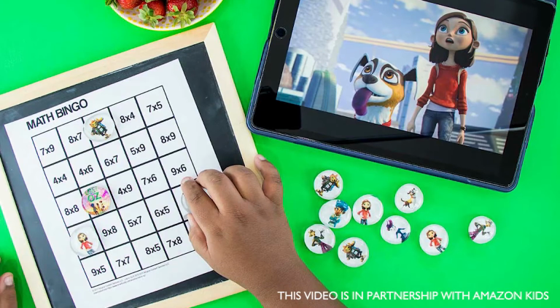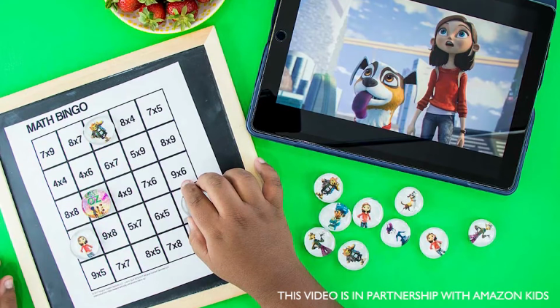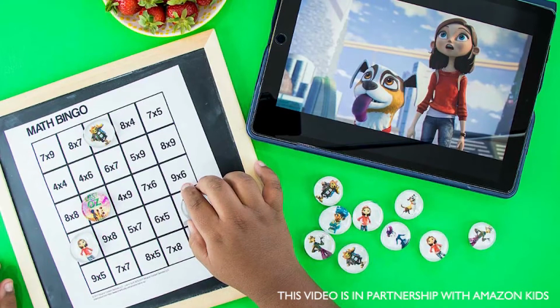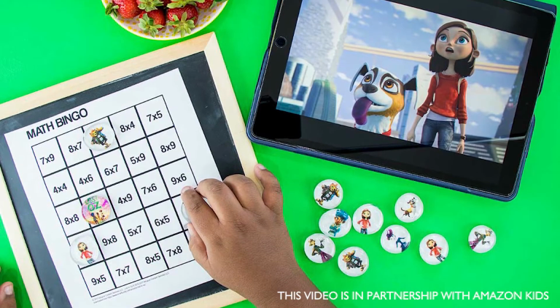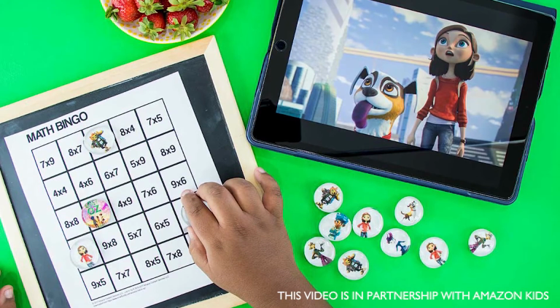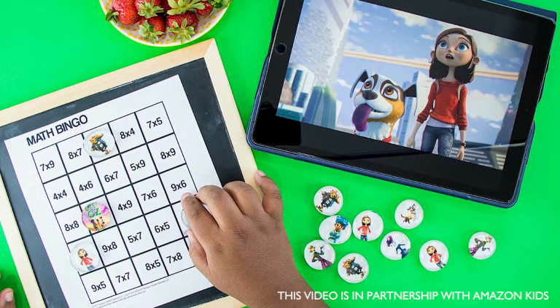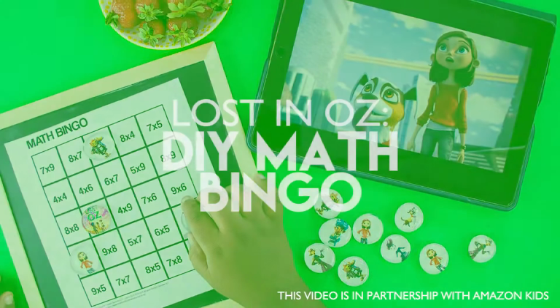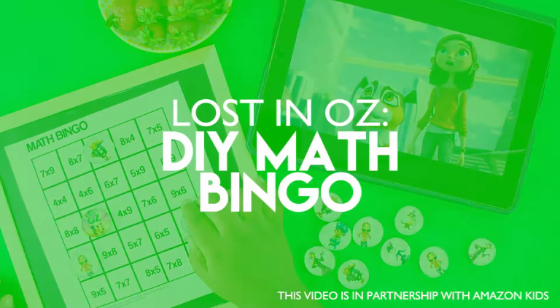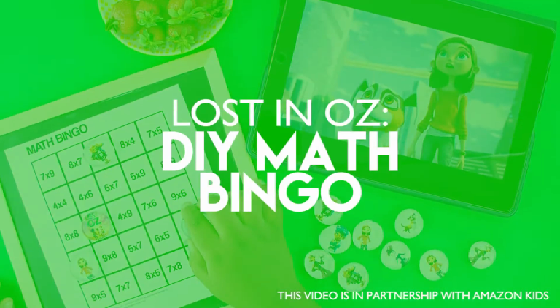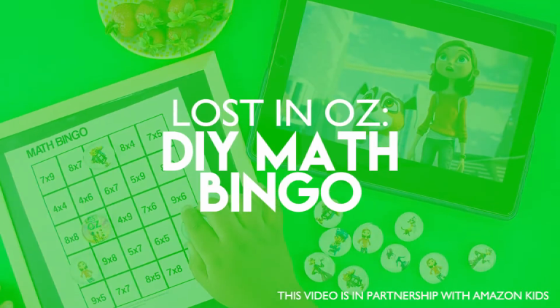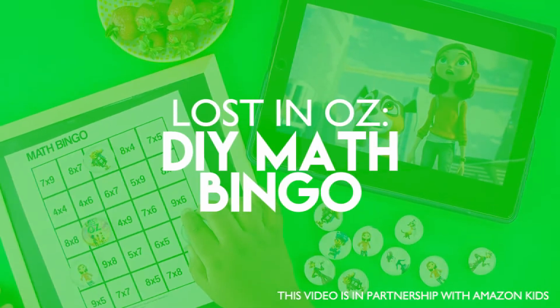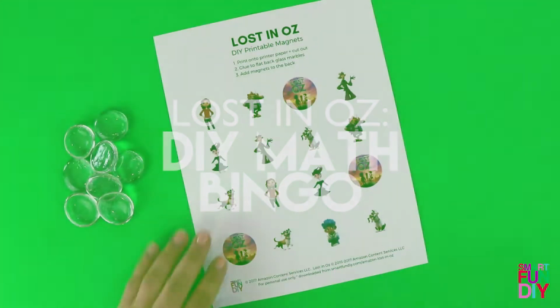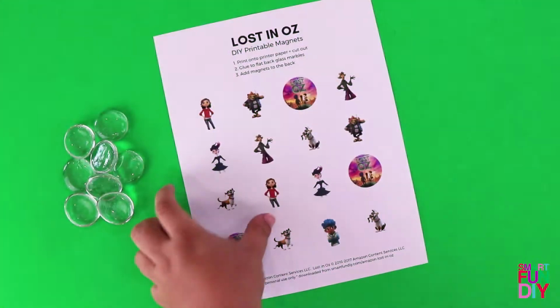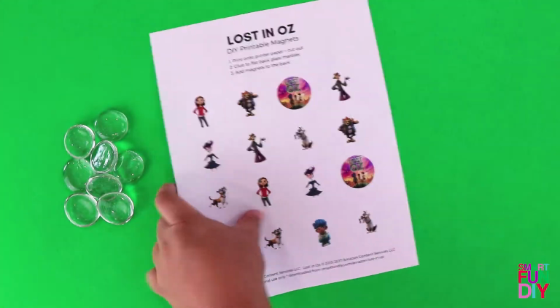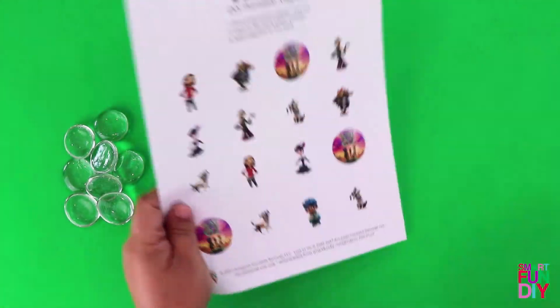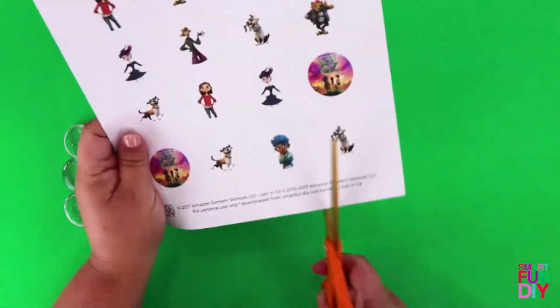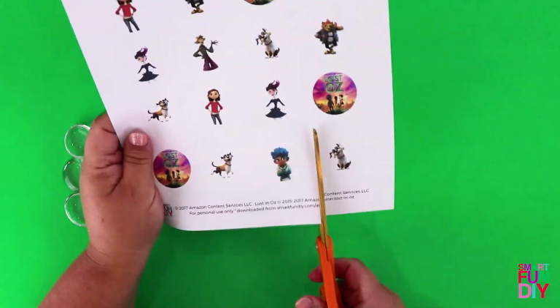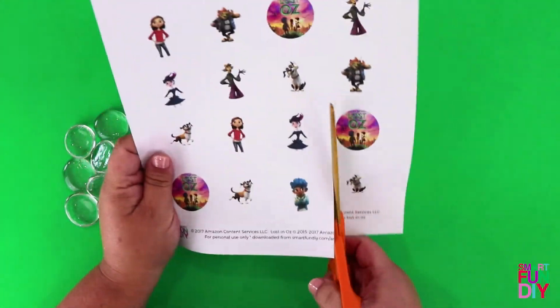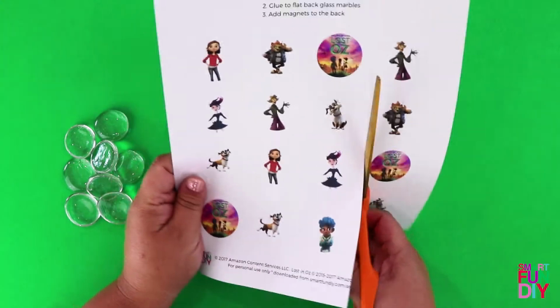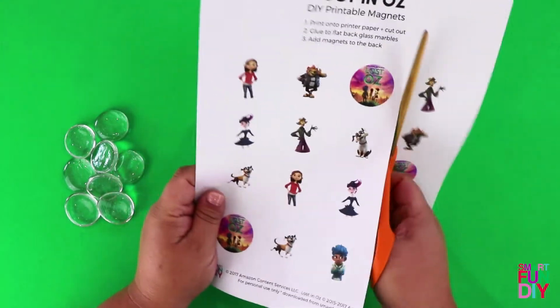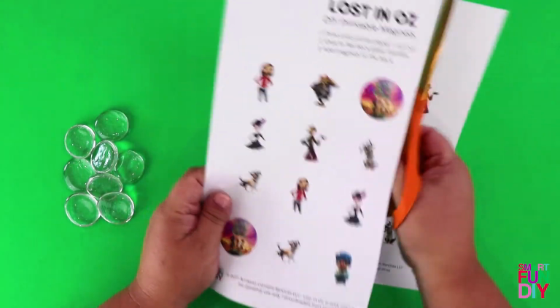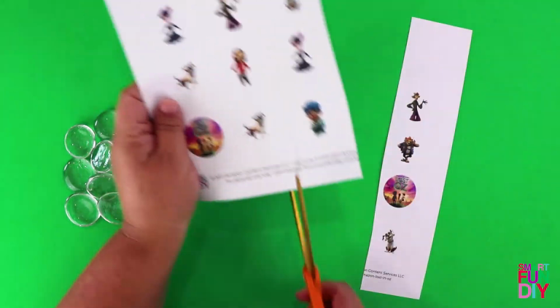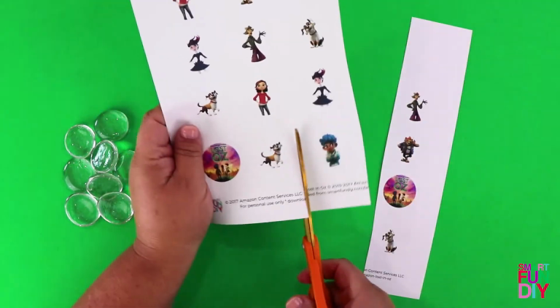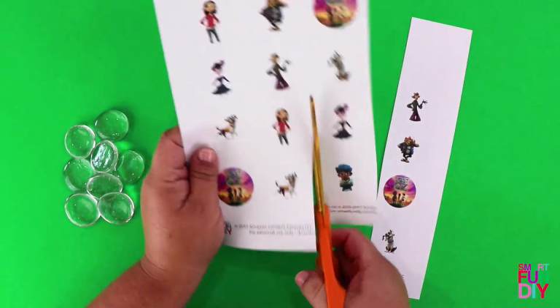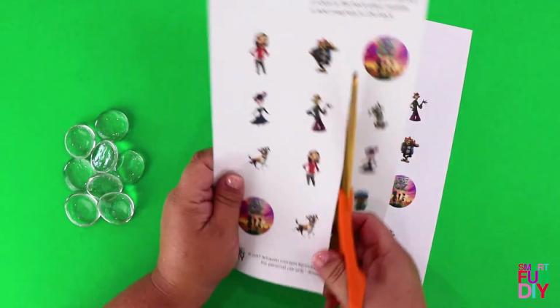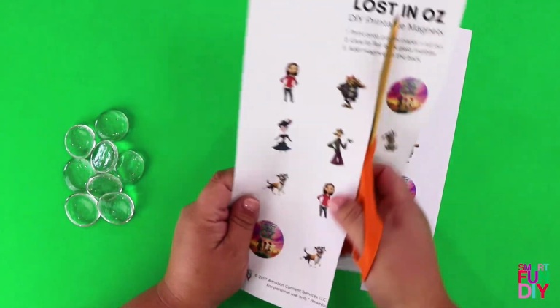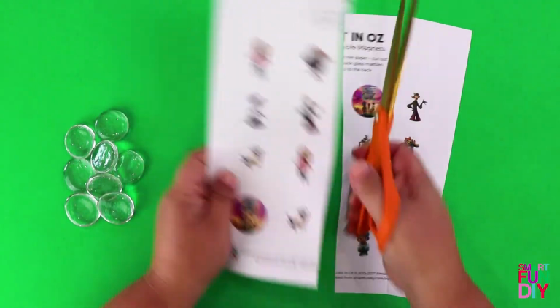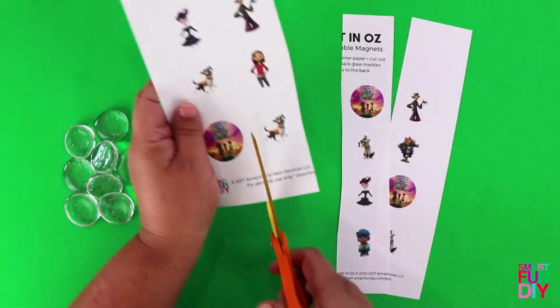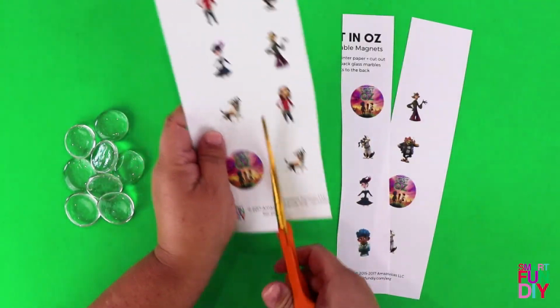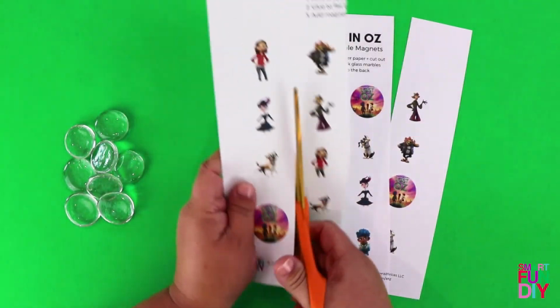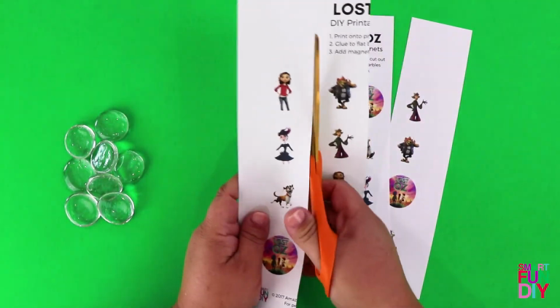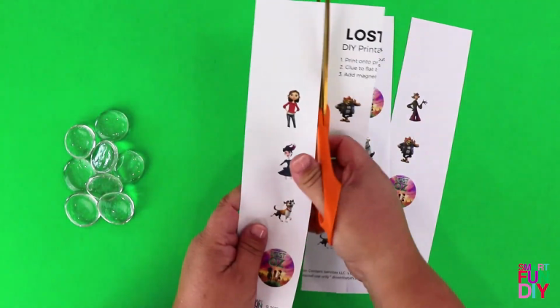Today I'm going to share with you a fun DIY project that we did in partnership with Amazon Kids' new show, Lost in Oz. You can watch this on Amazon Prime.